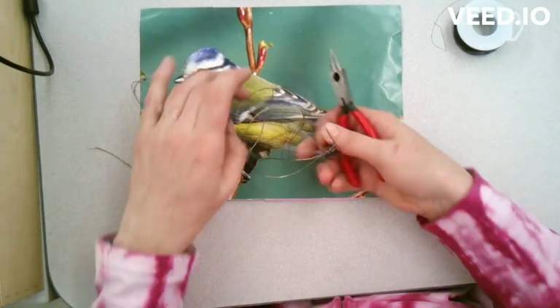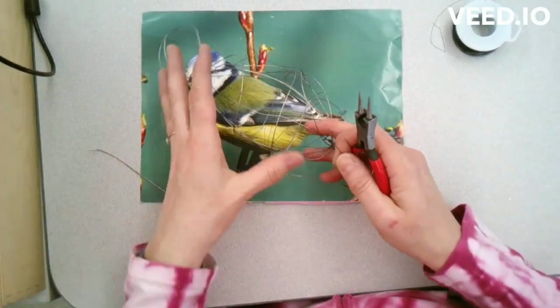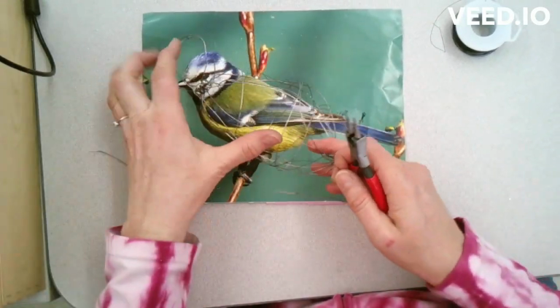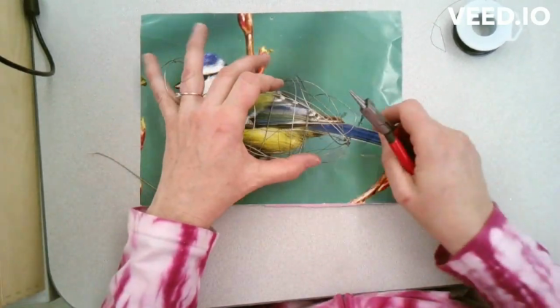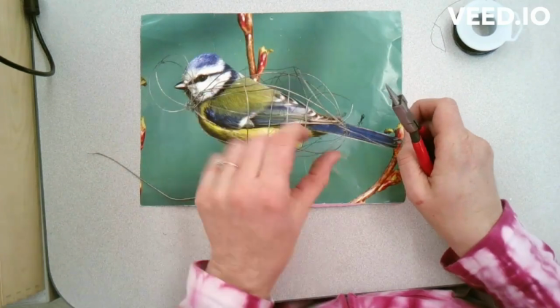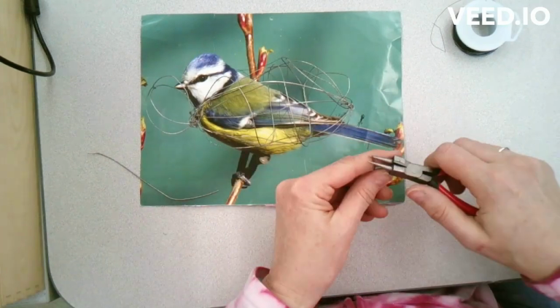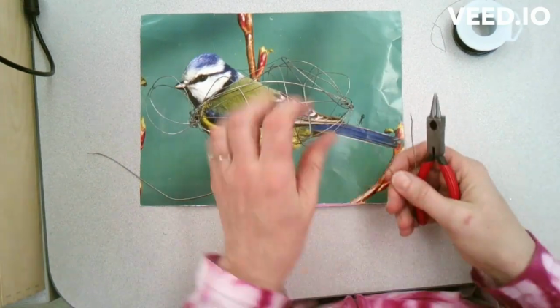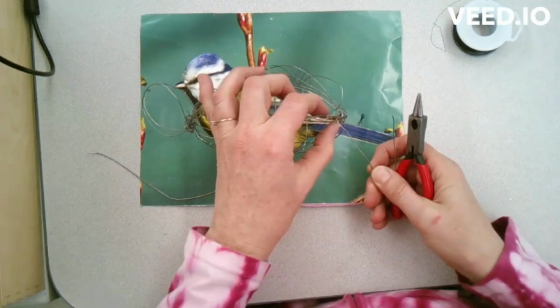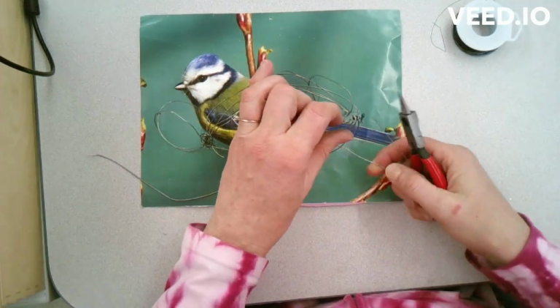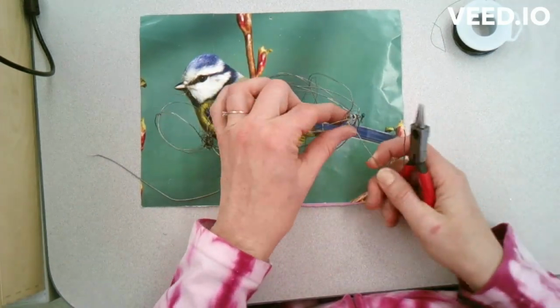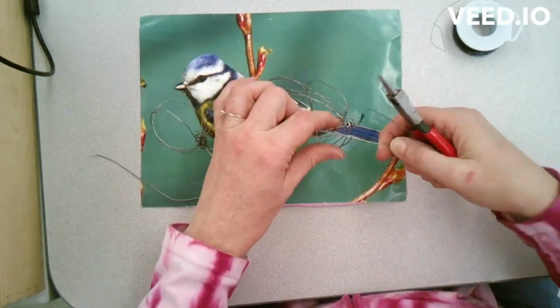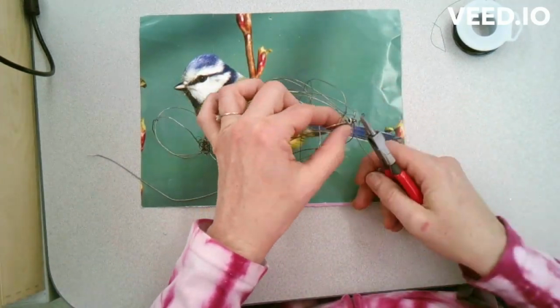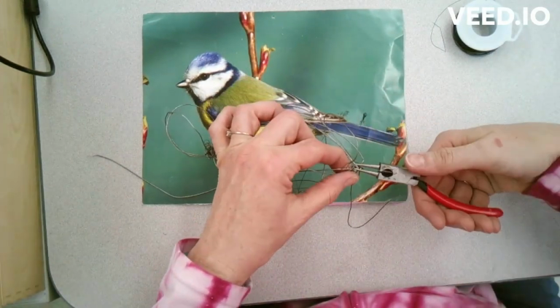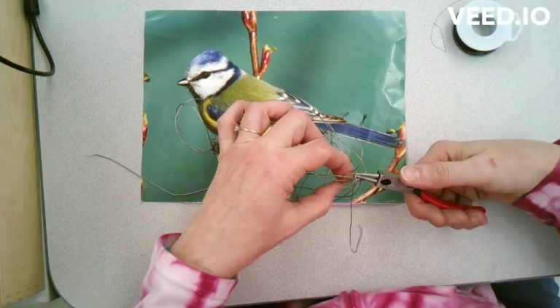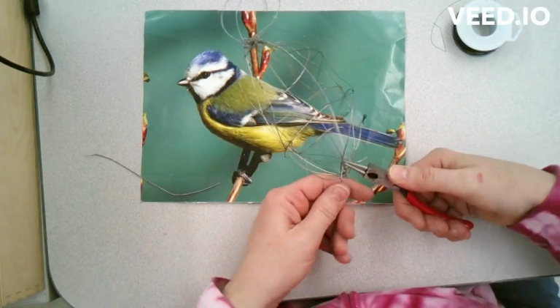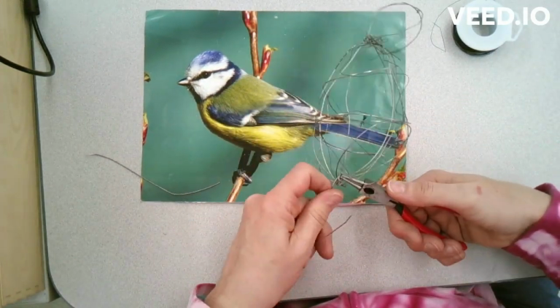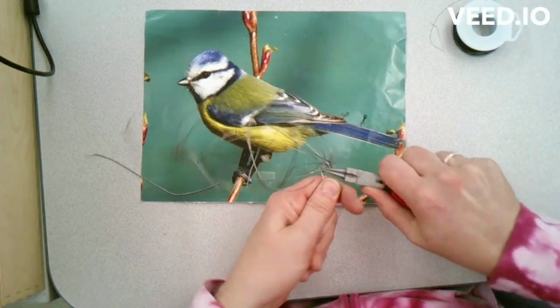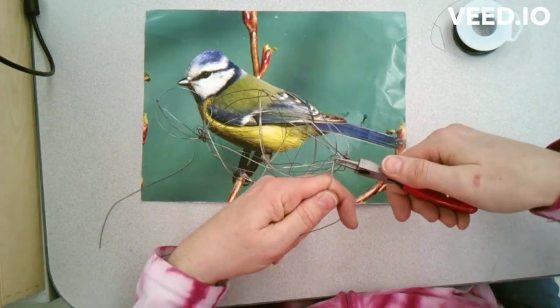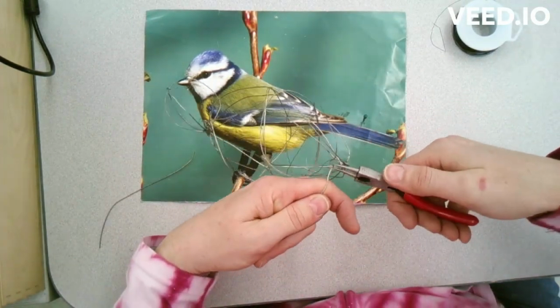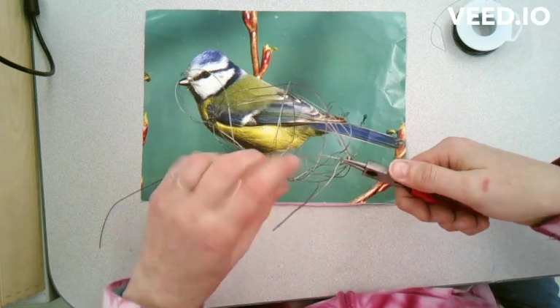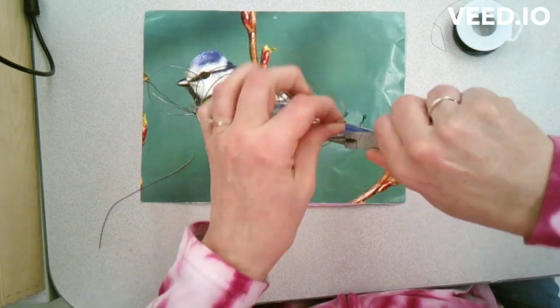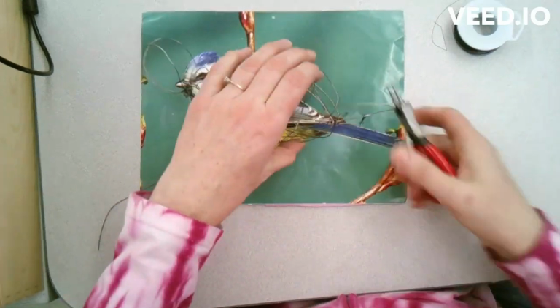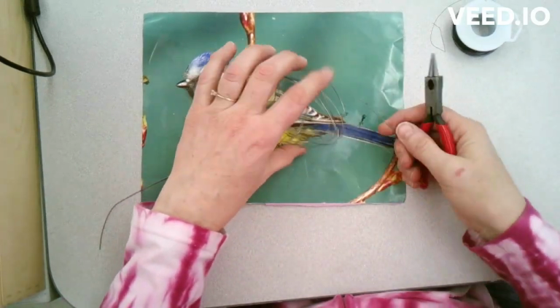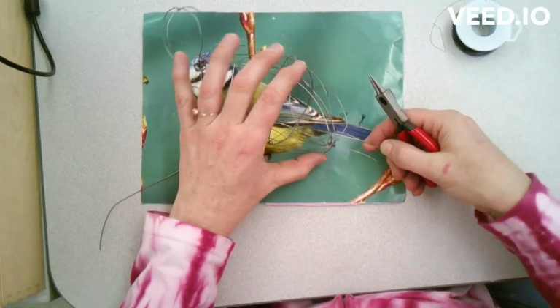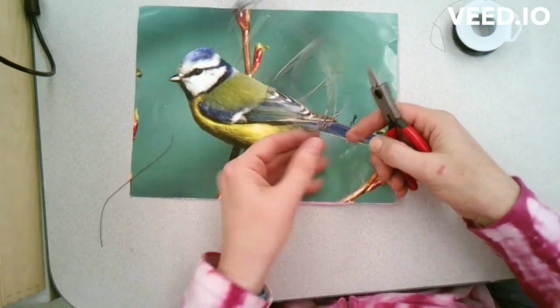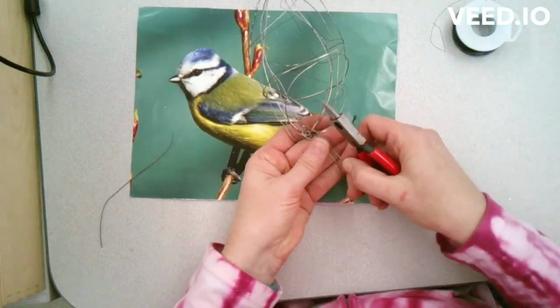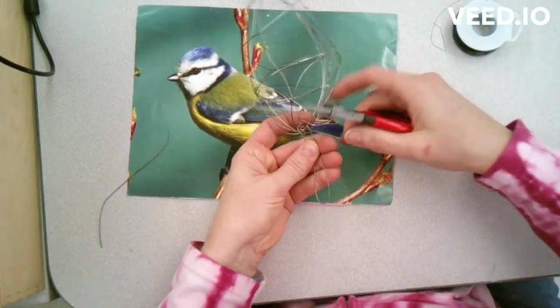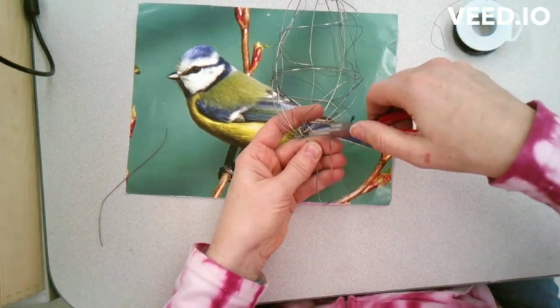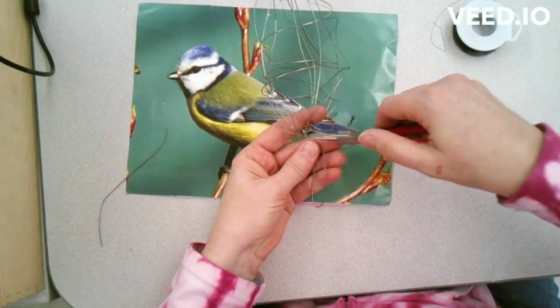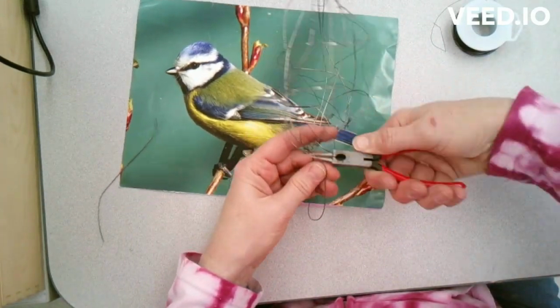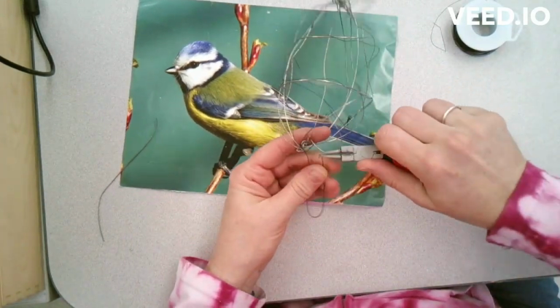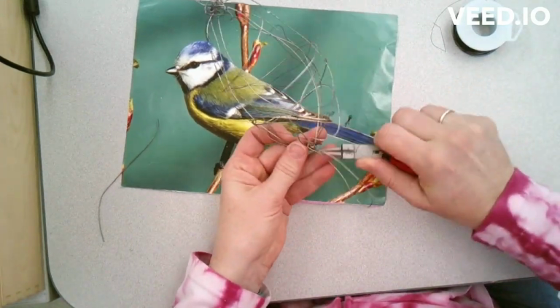I keep putting it back on my picture just to size it and make sure I have the basic sizes accurately done. Now I'm adding wire to create the tail, connecting it to the end of the bird.